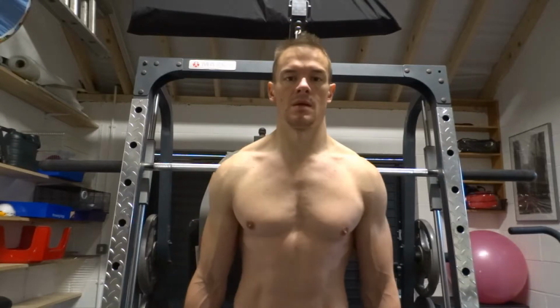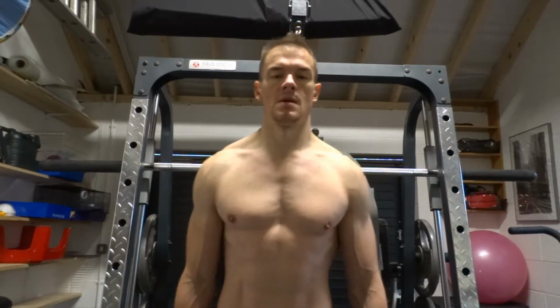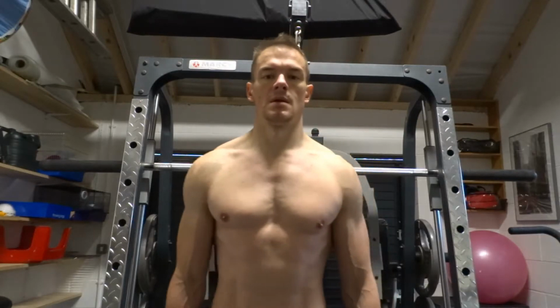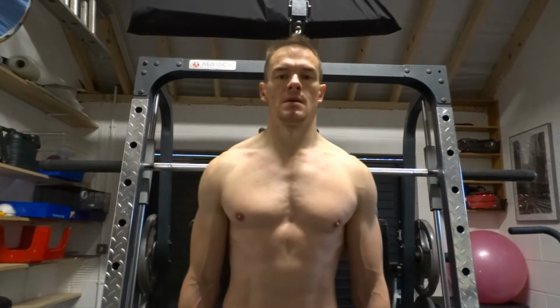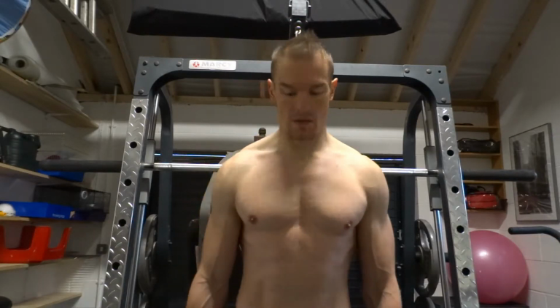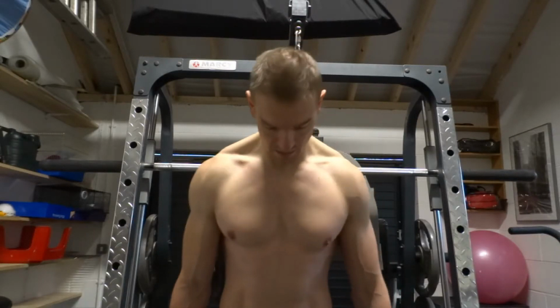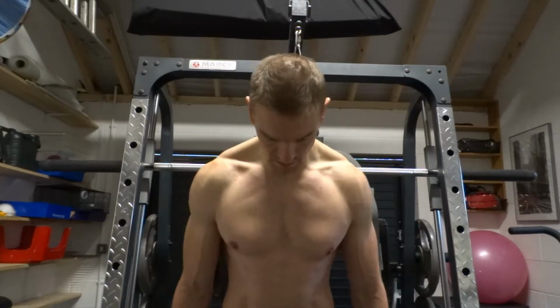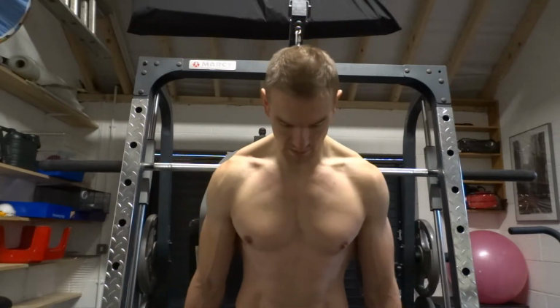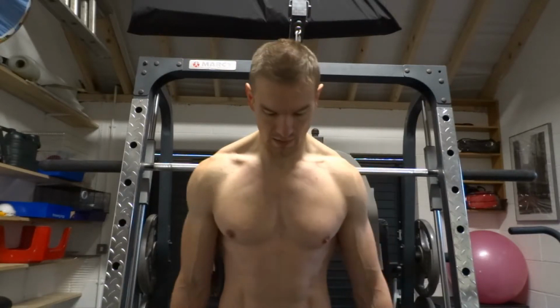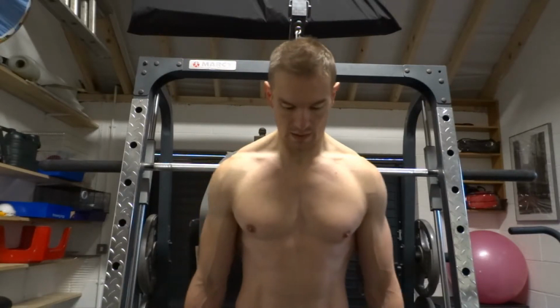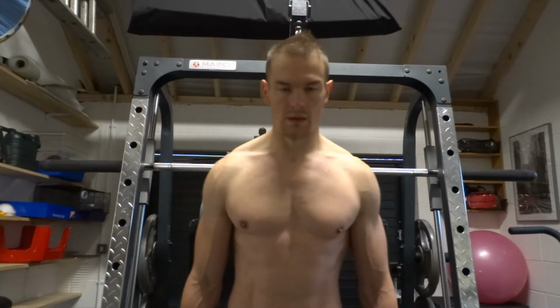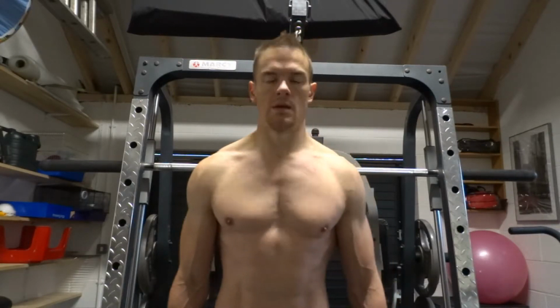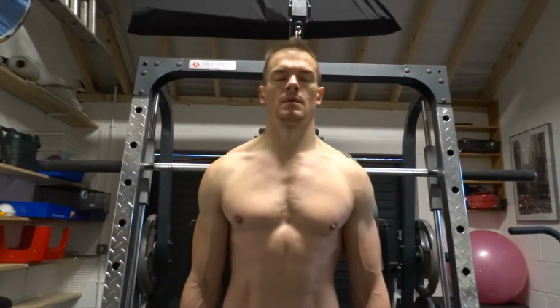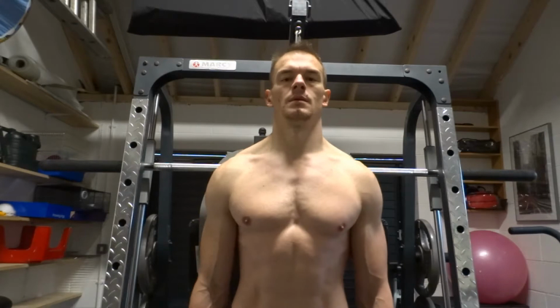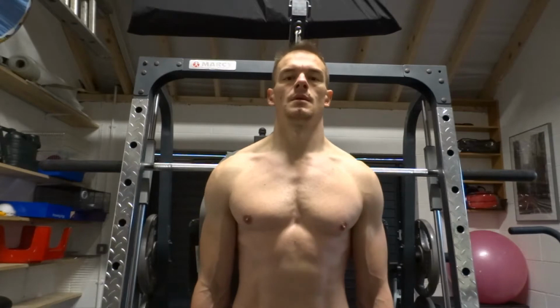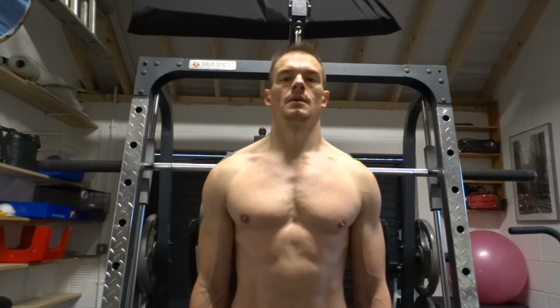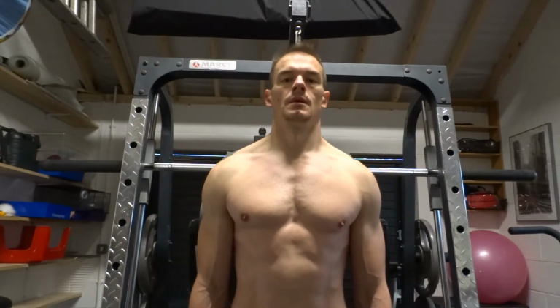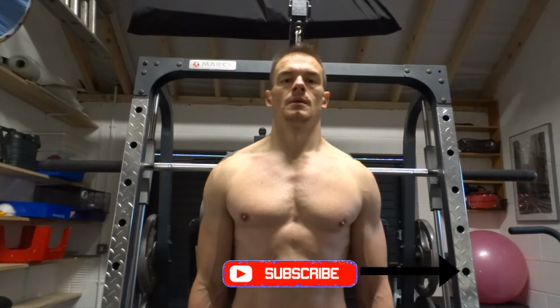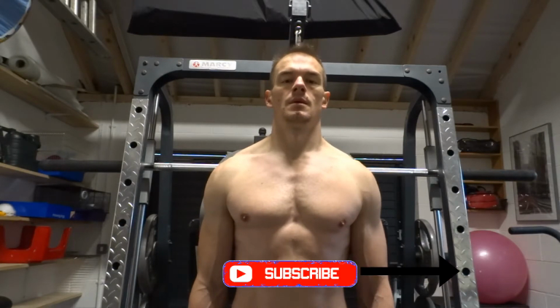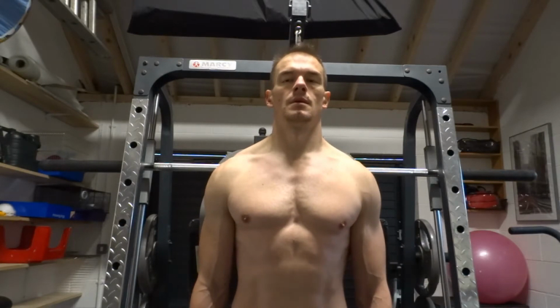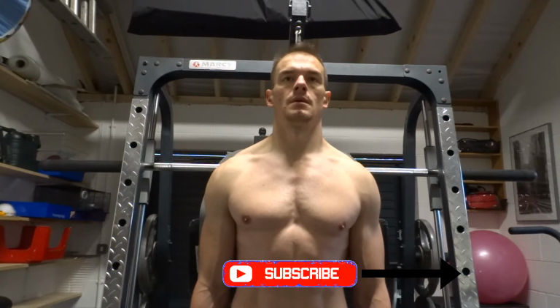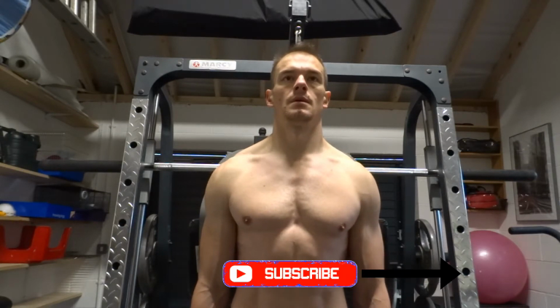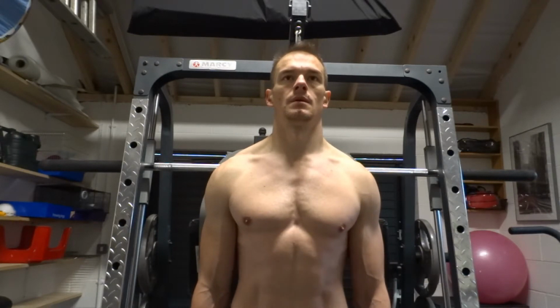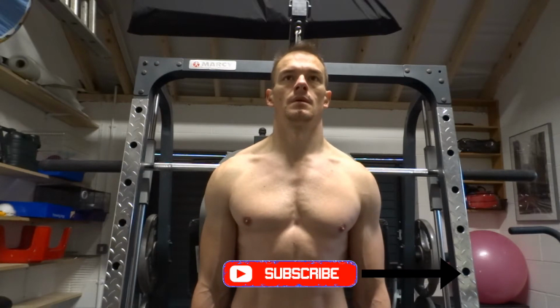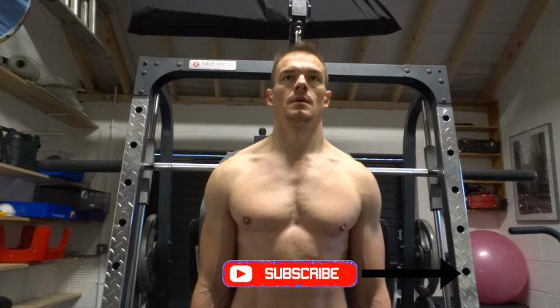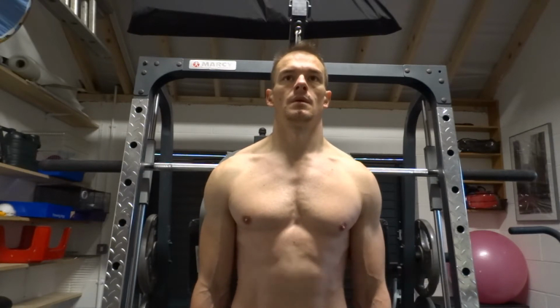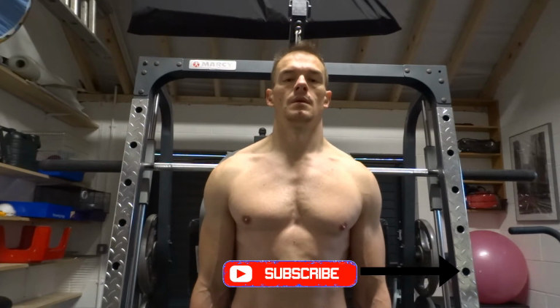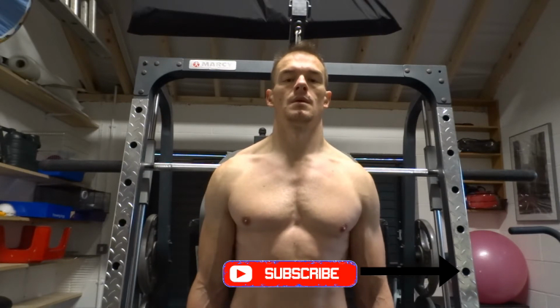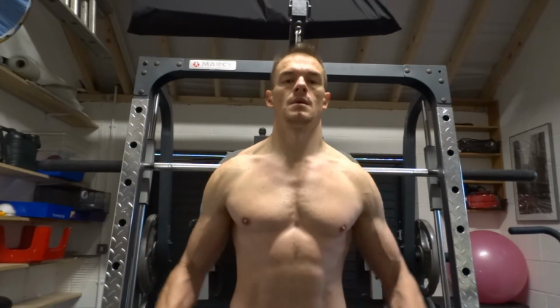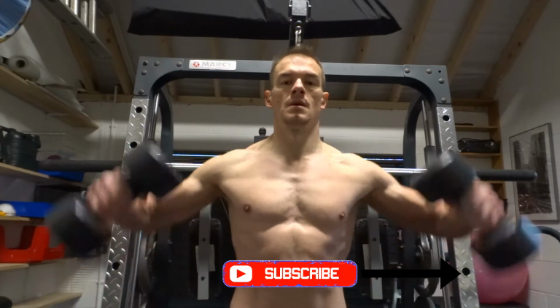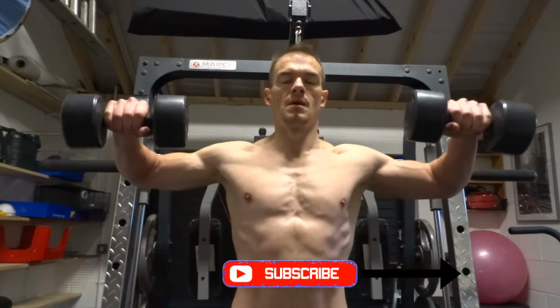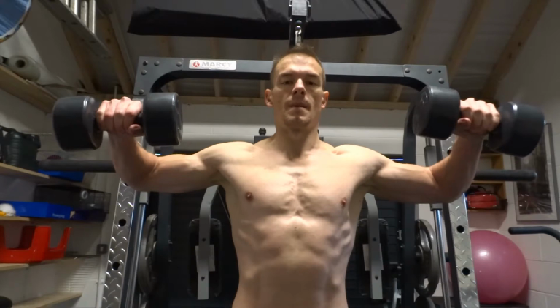Take hold of the dumbbell in each hand and lift your arms out to the side with your elbows bent at 90 degrees. The start position is the dumbbells pointing forwards.